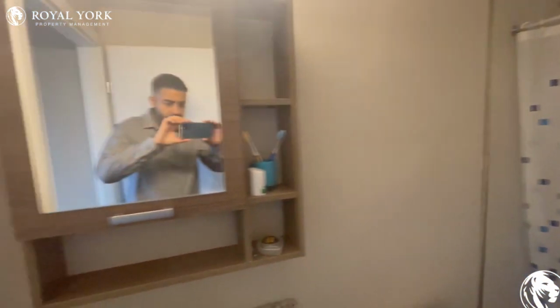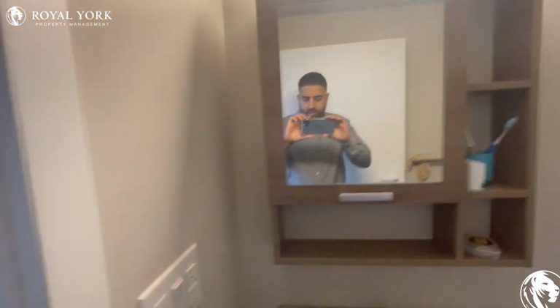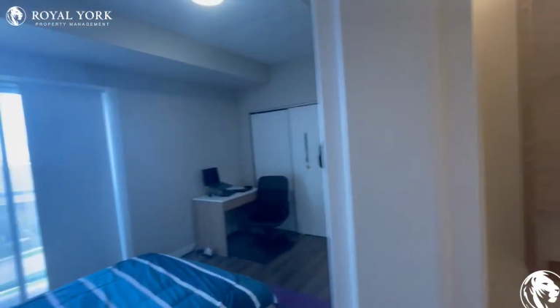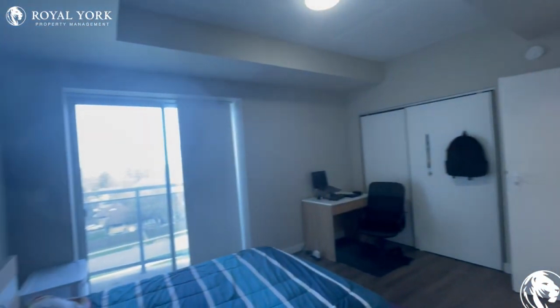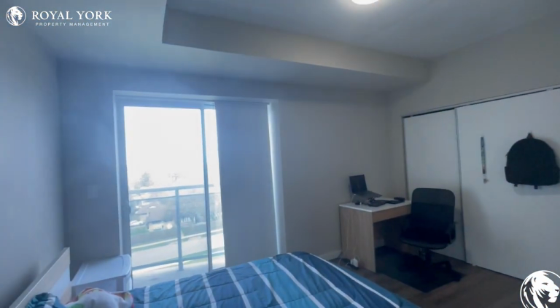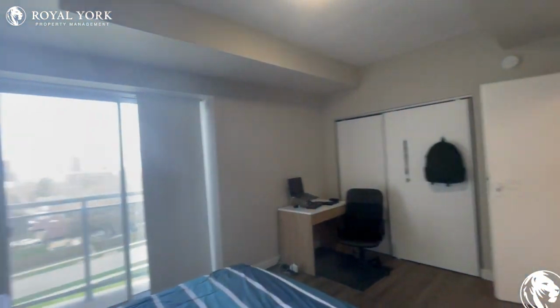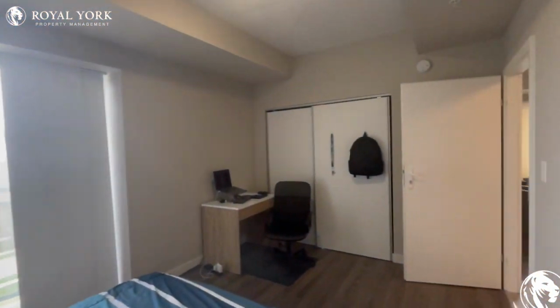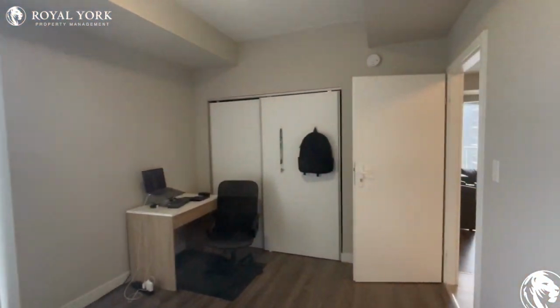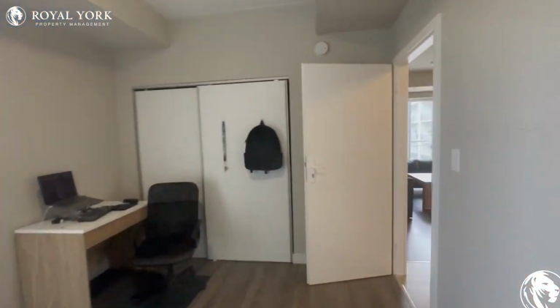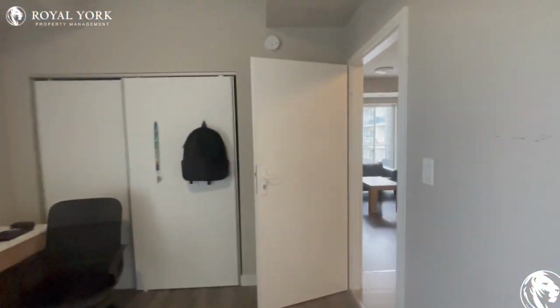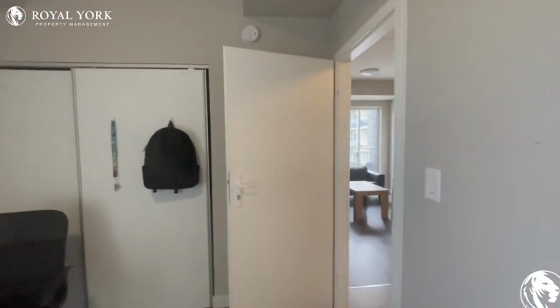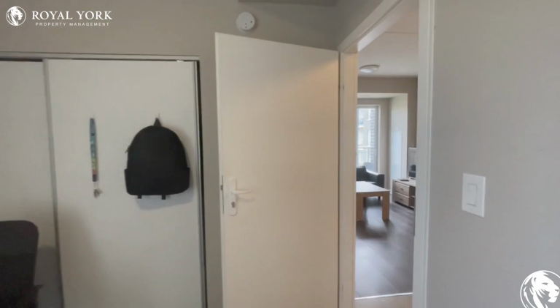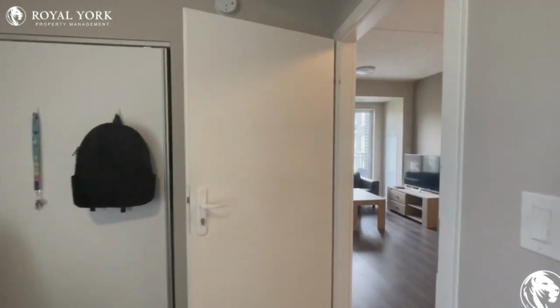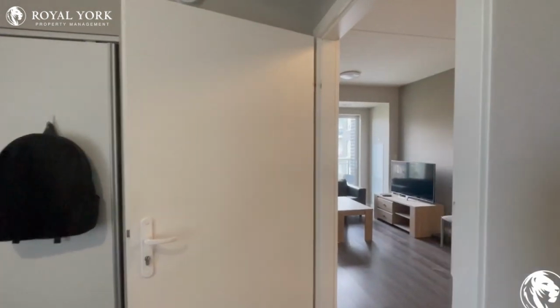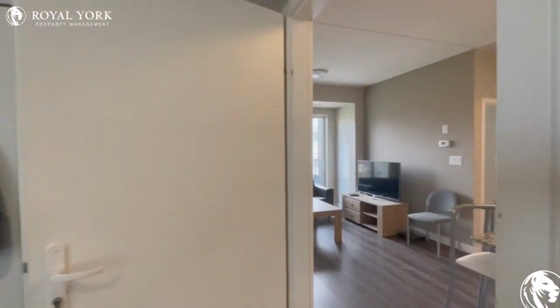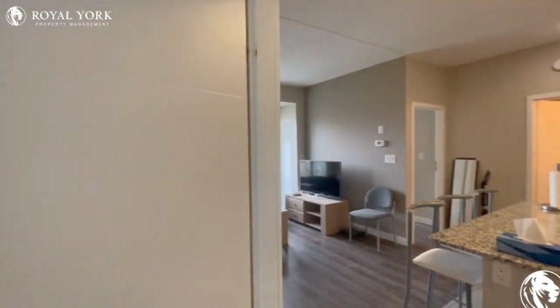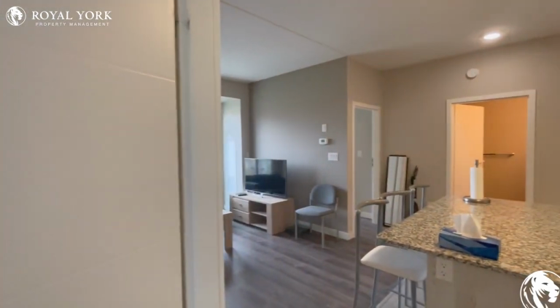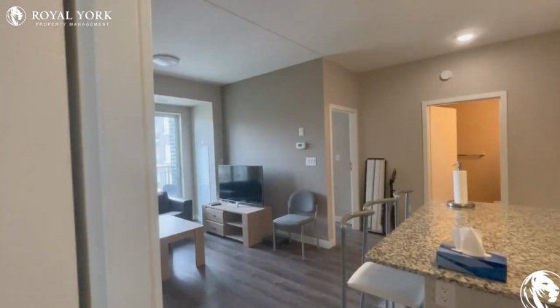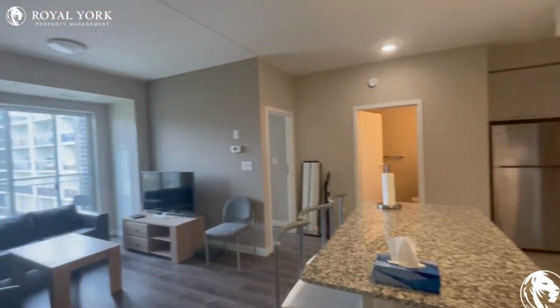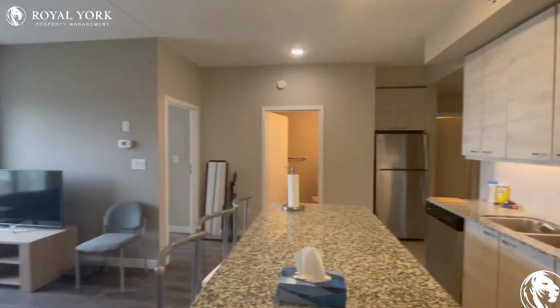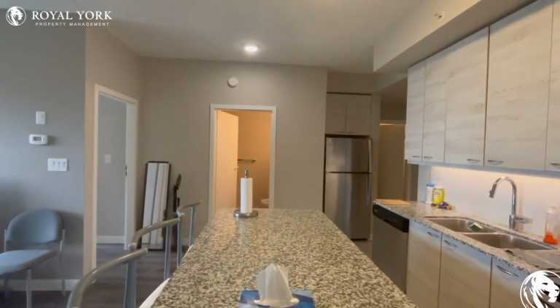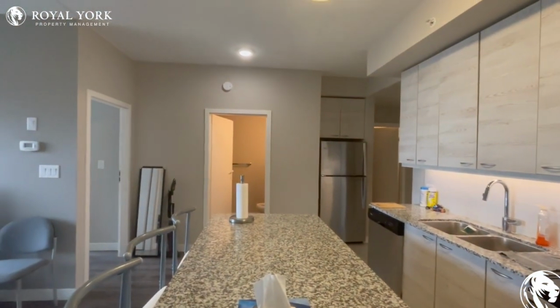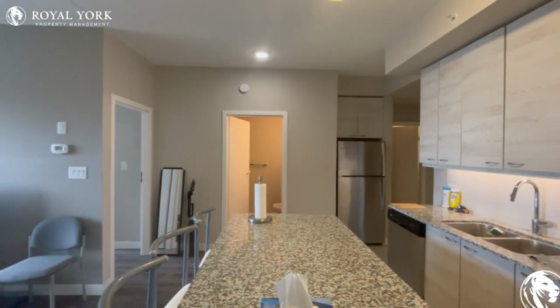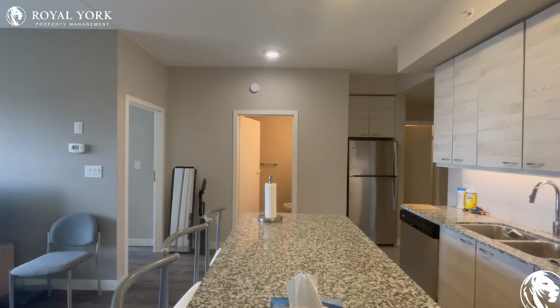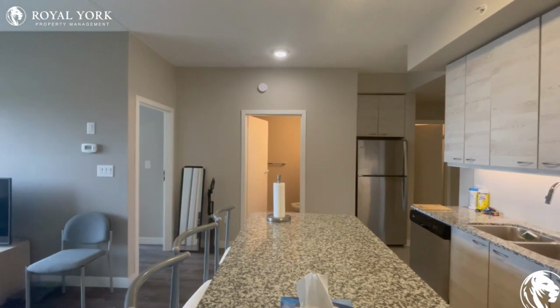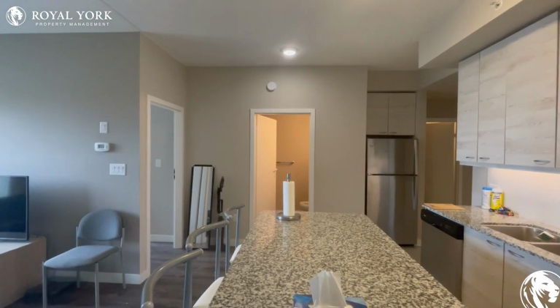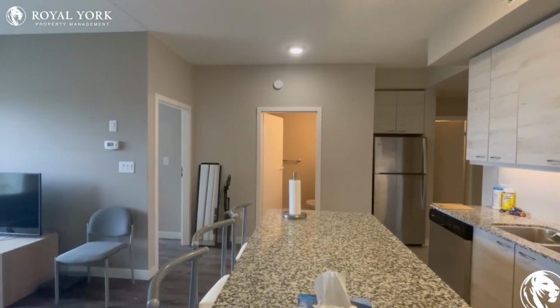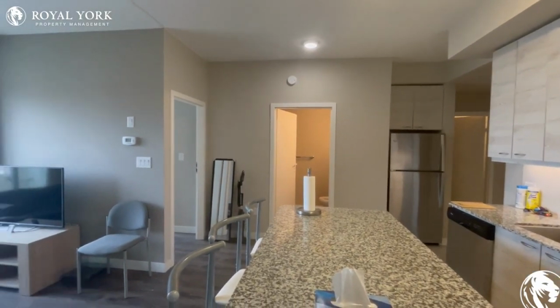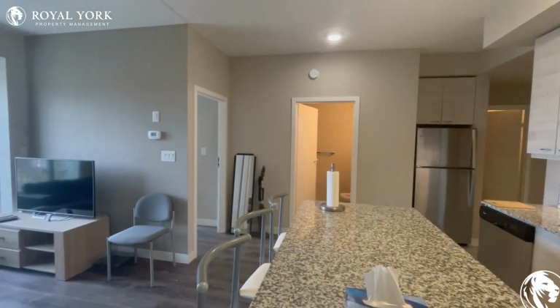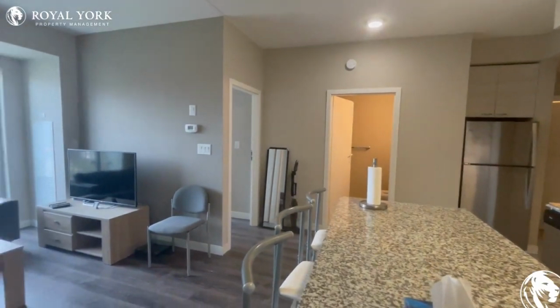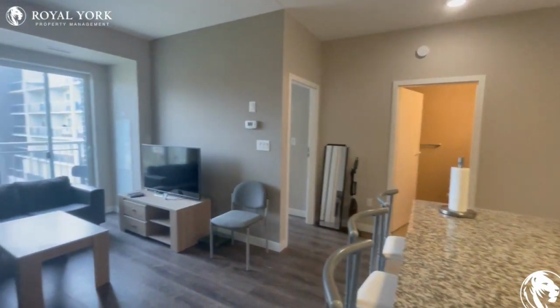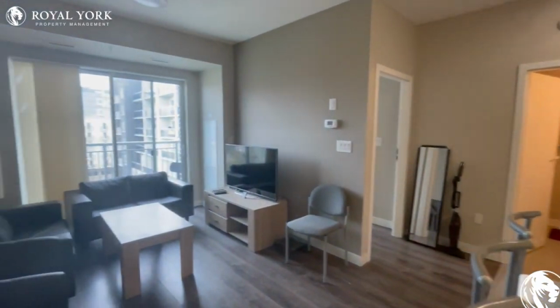Welcome, and I appreciate you guys joining me on this quick walkthrough. If you guys have any questions, please give us a call or just shoot us an email, and we will be glad to get you guys in here. I thank you guys for joining me, and have a wonderful time. Take care.